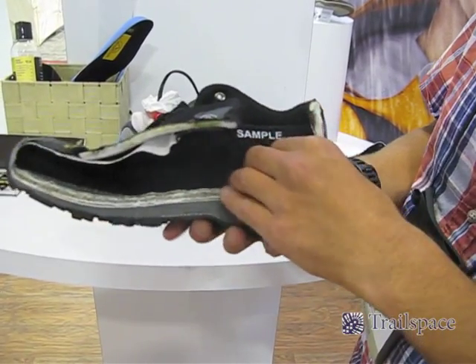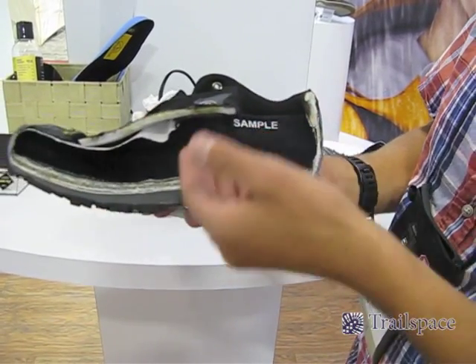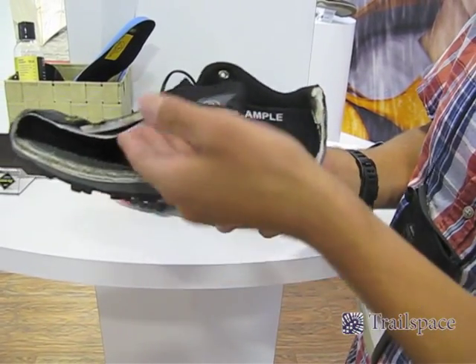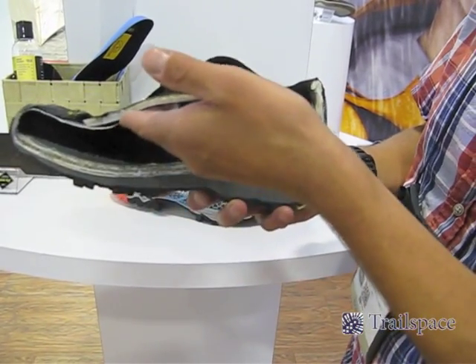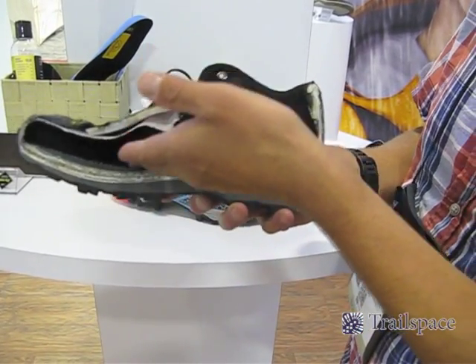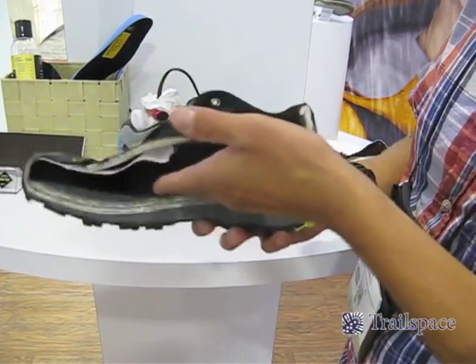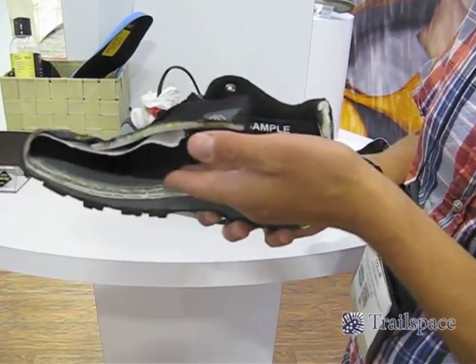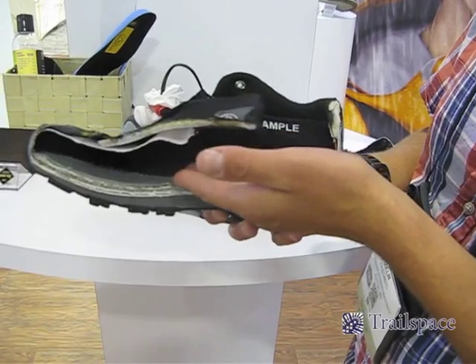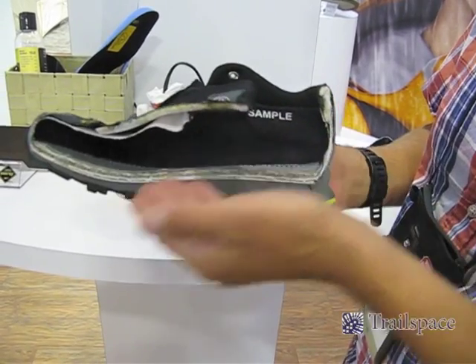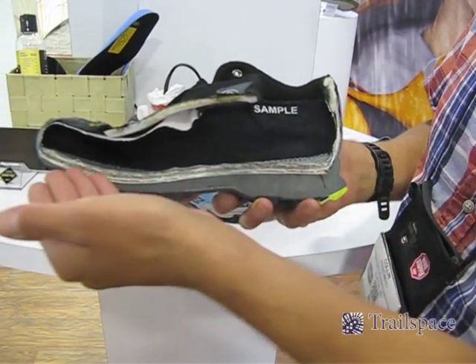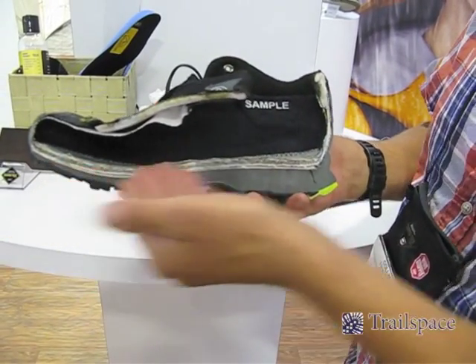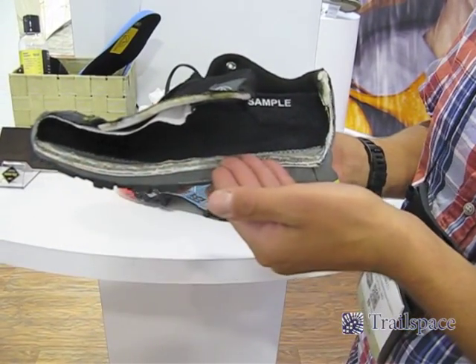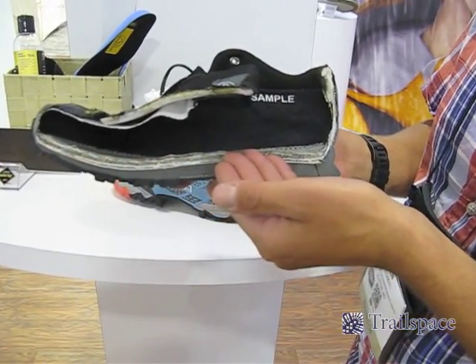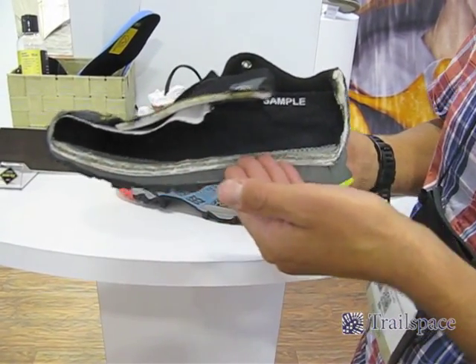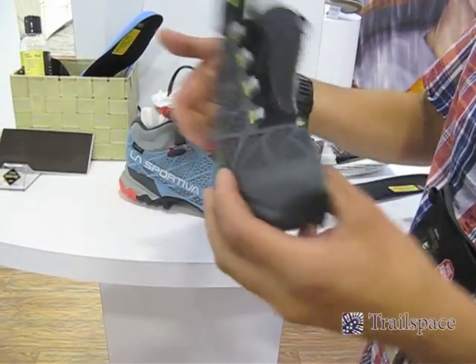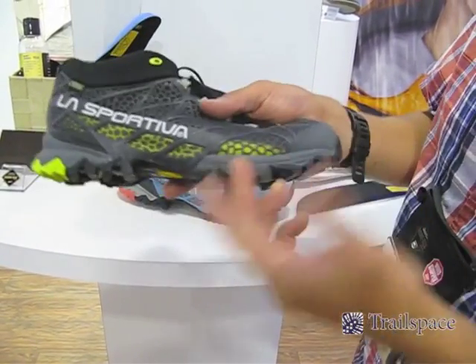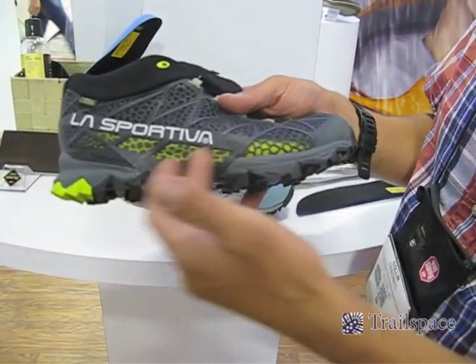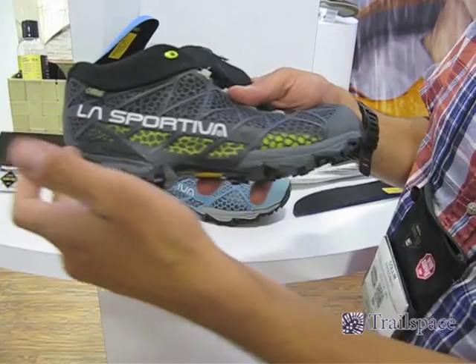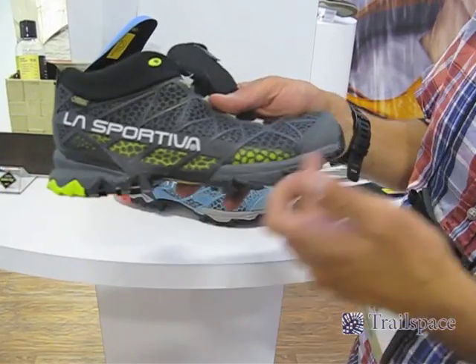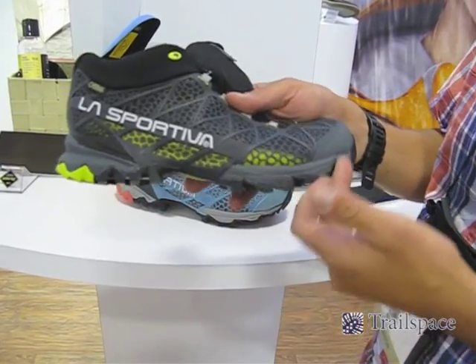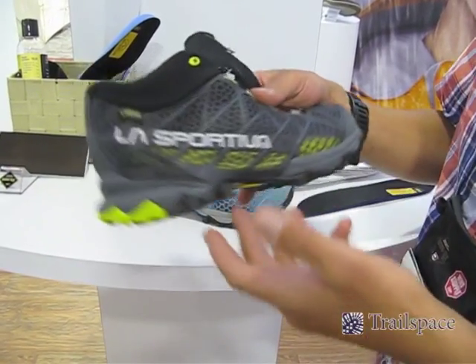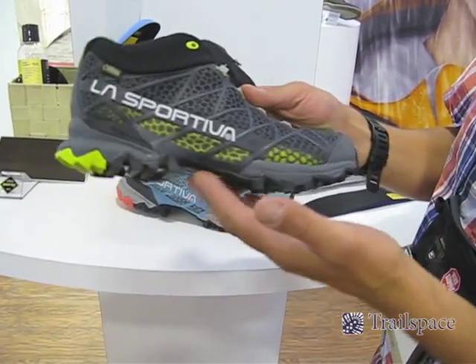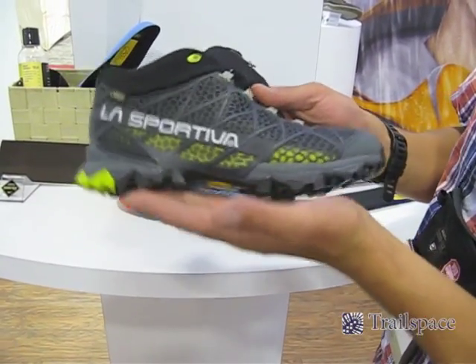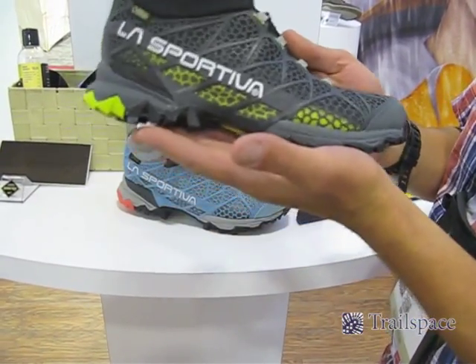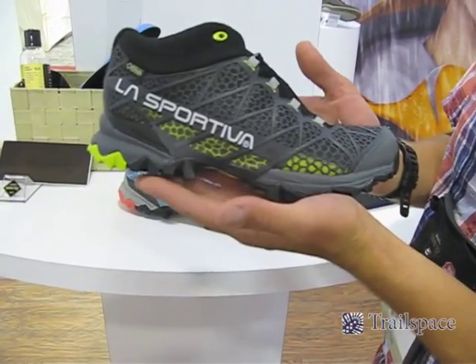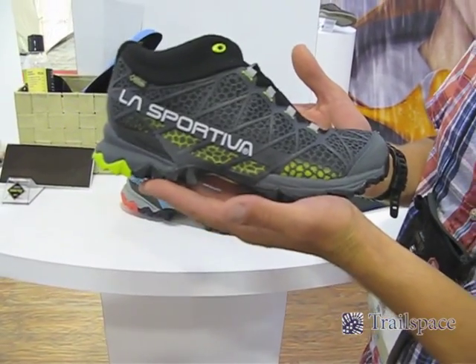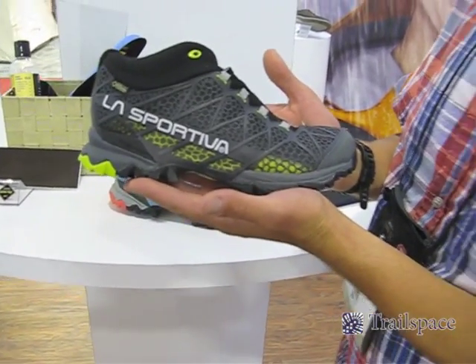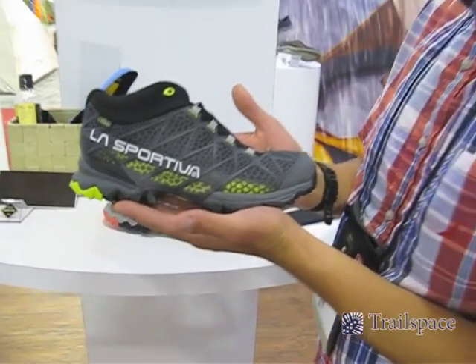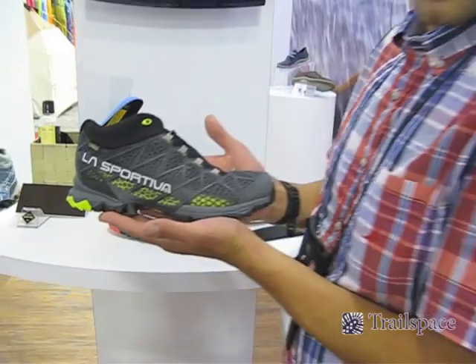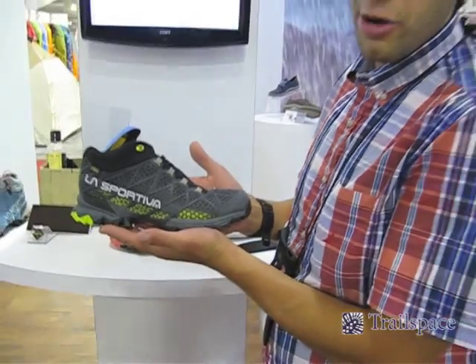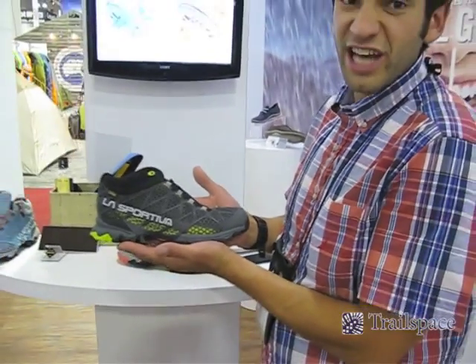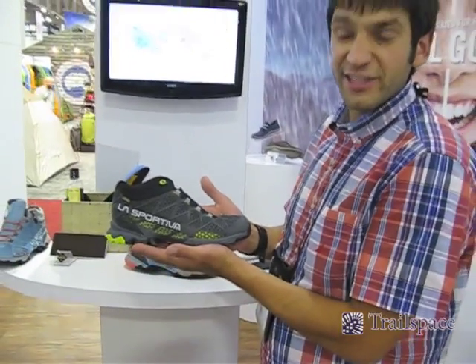This allows water vapor to escape through the bottom of the shoe, out of the air permeable membrane, and through the side vents of the shoe. This is the new Gore-Tex Surround technology with side venting.